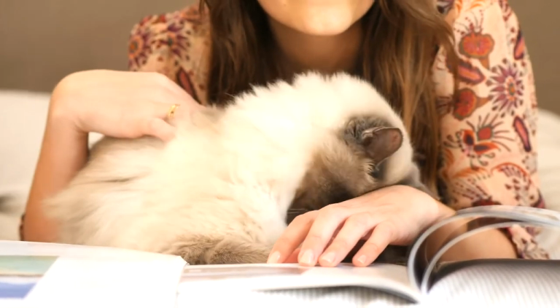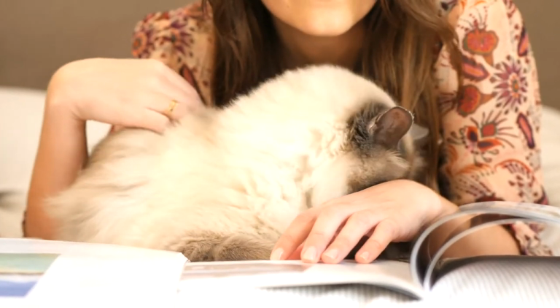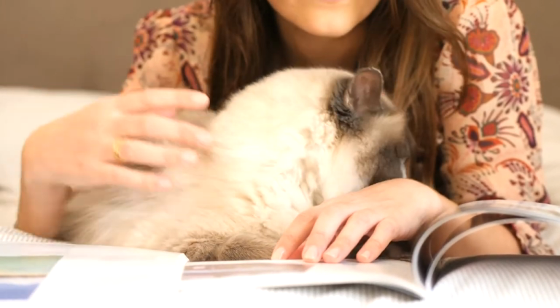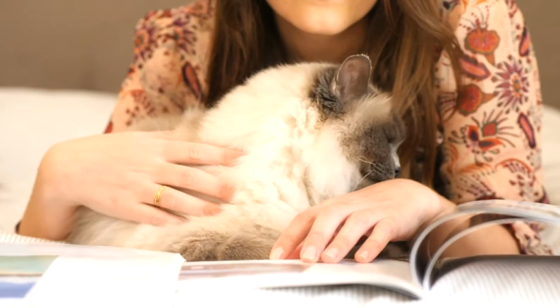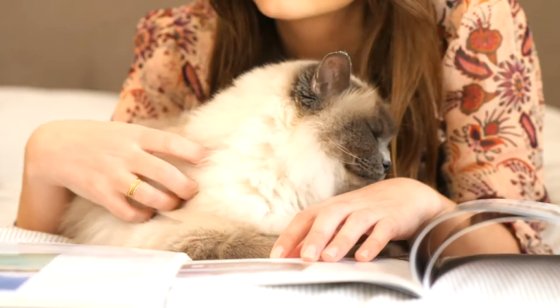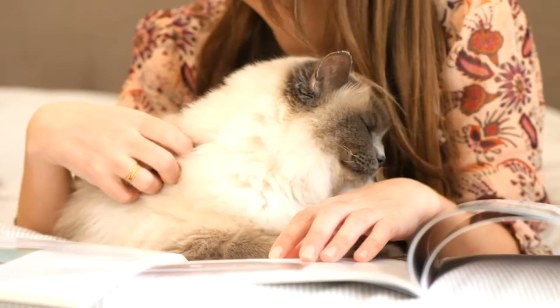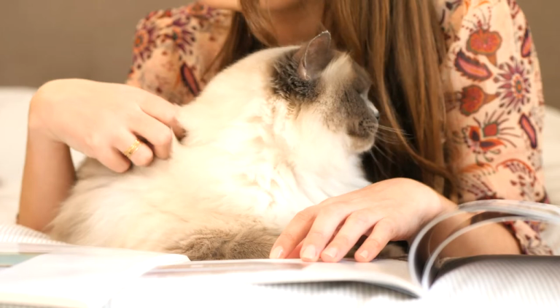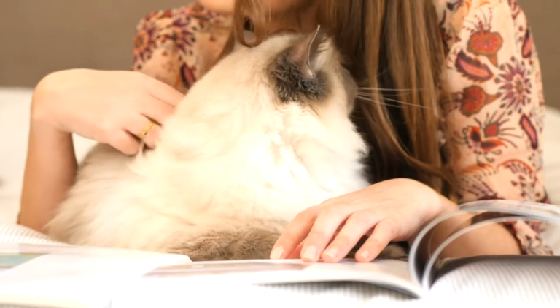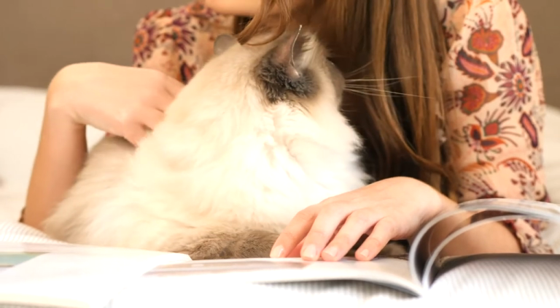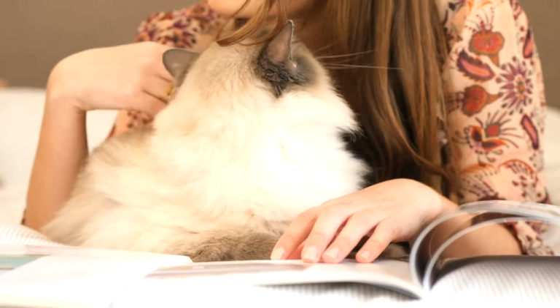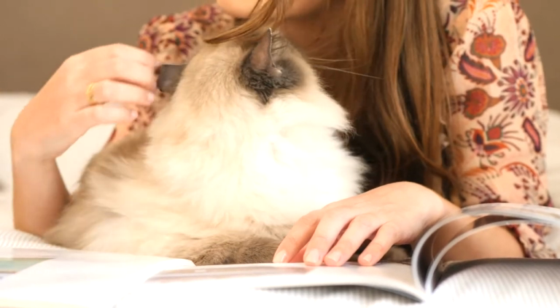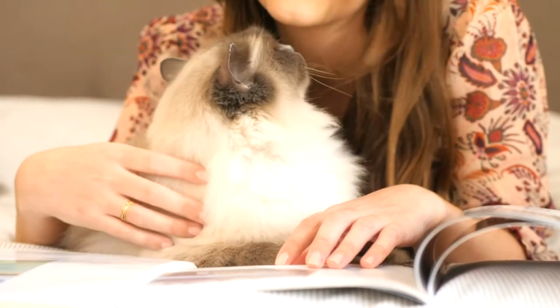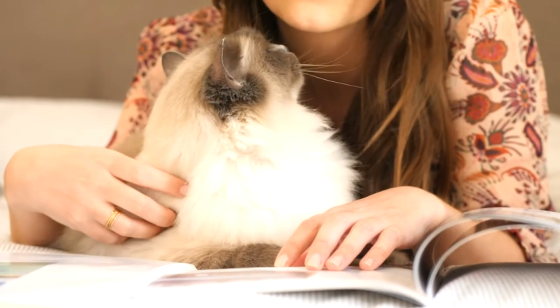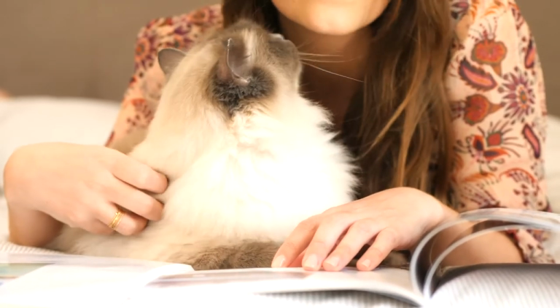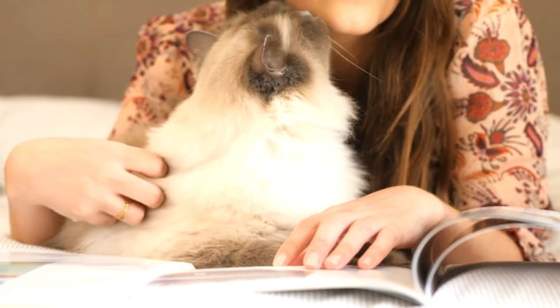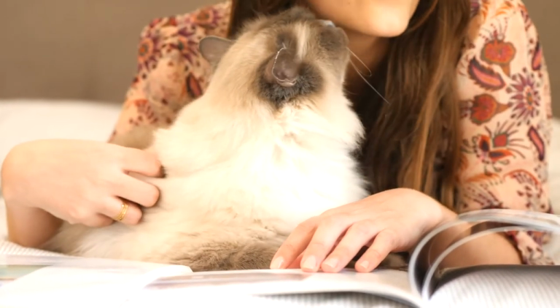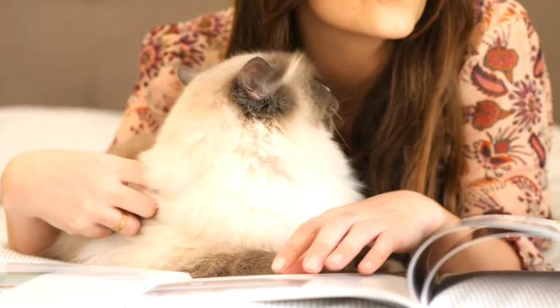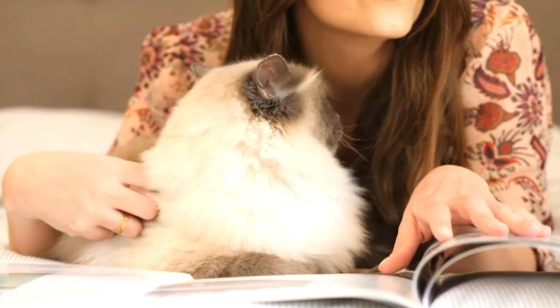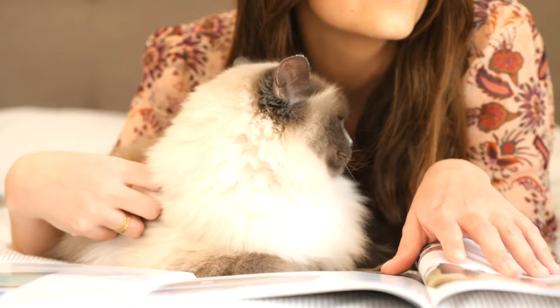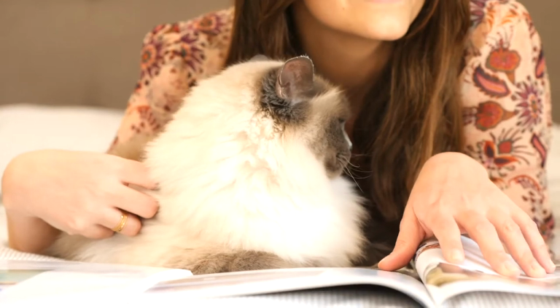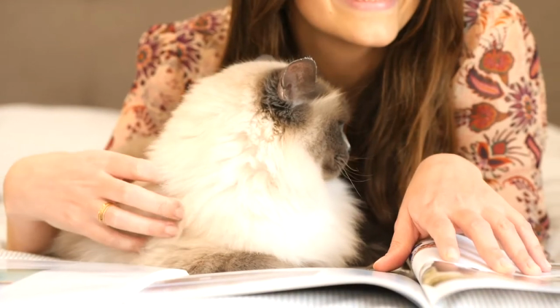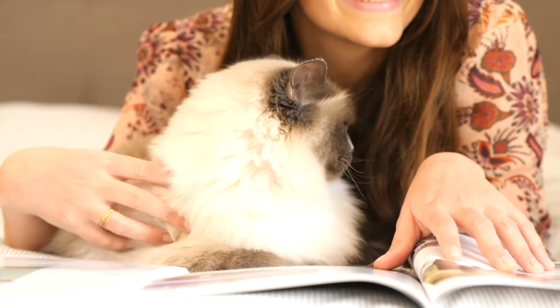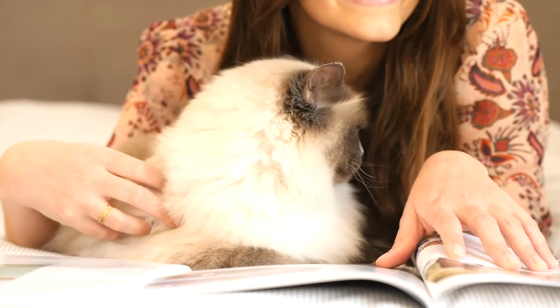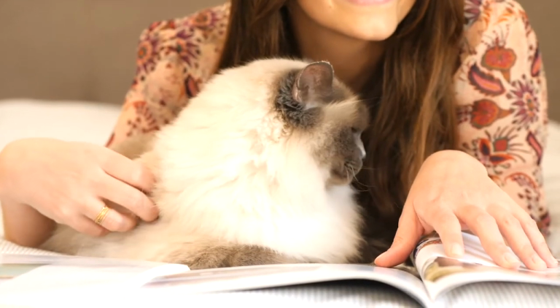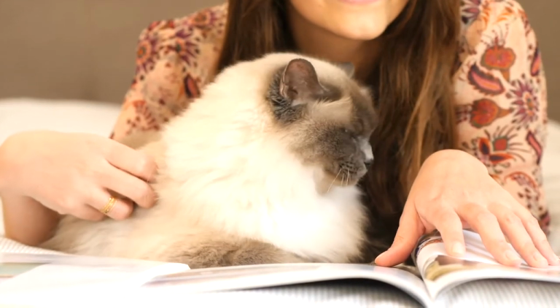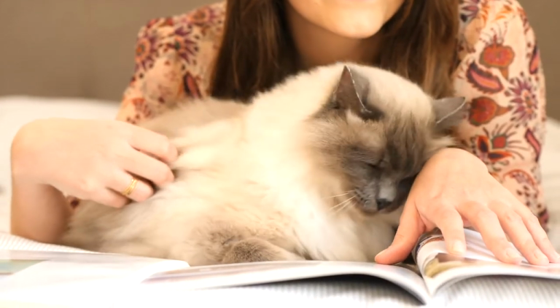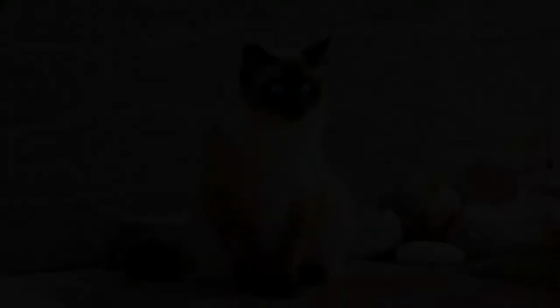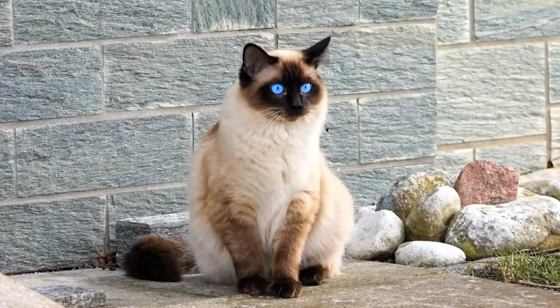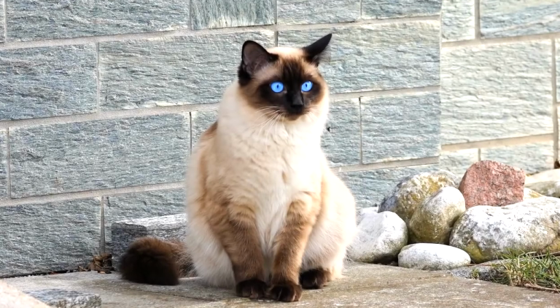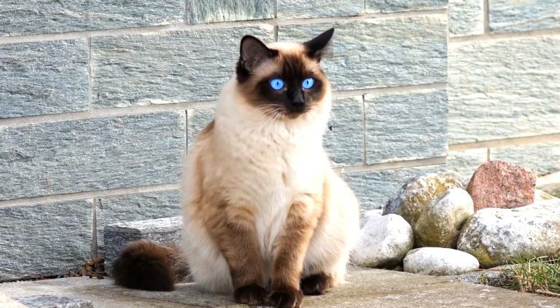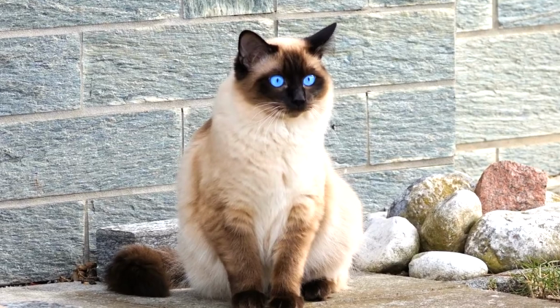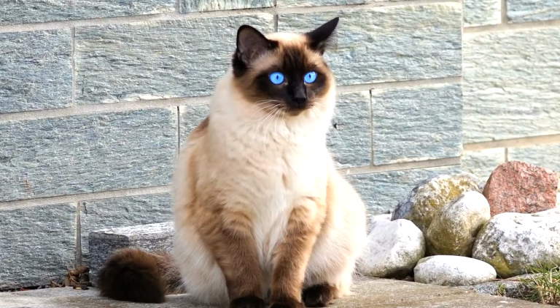In 1963, Ann Baker, a California breeder, mixed wild white Angora cats with several other Siamese long-haired cats to develop the Ragdoll. They are known for their cute look of lying on the floor with legs bent open and completely relaxed.